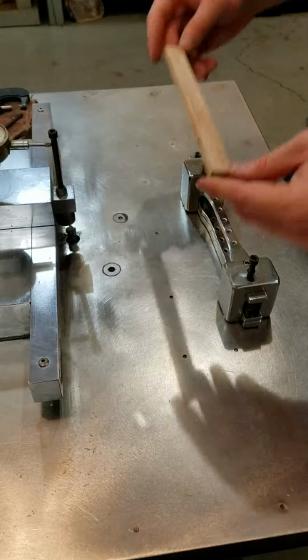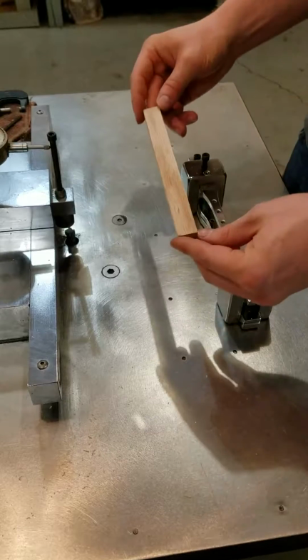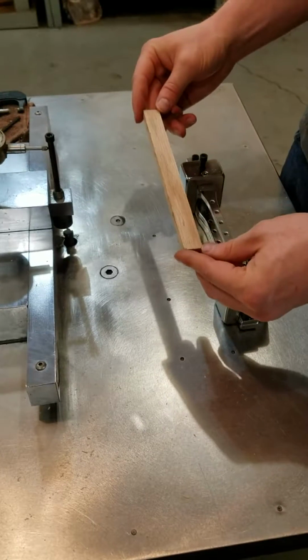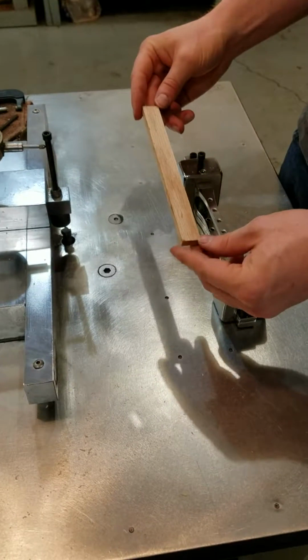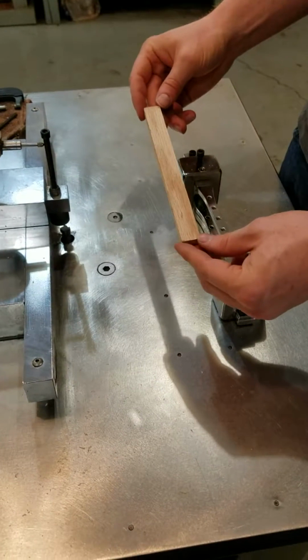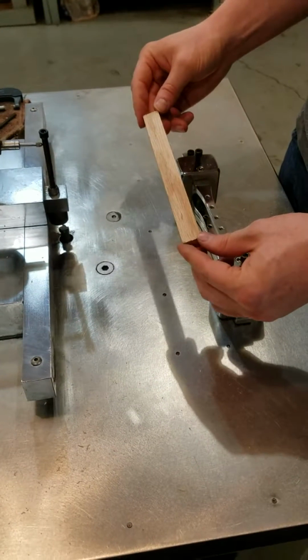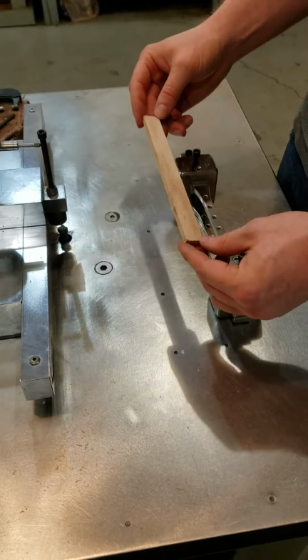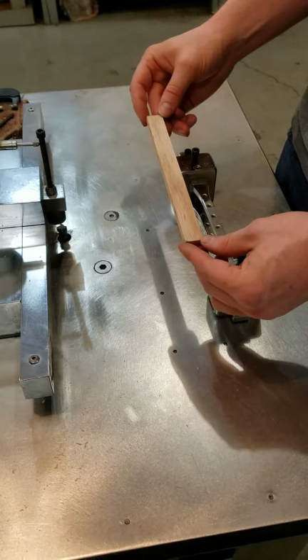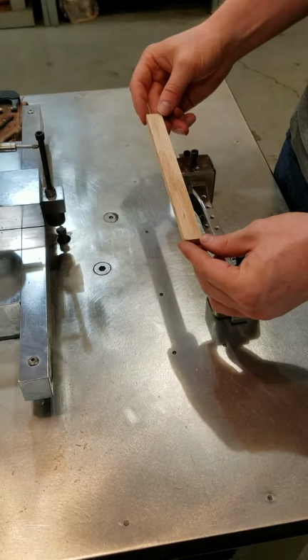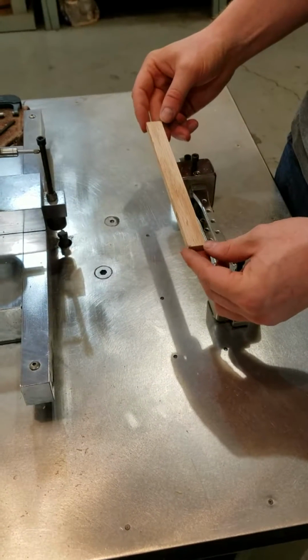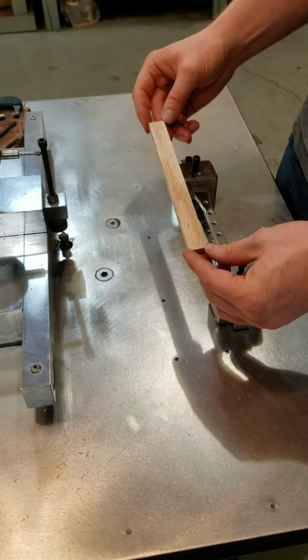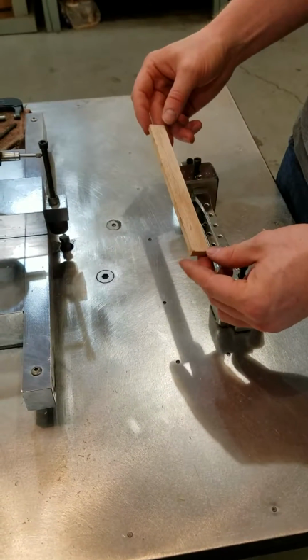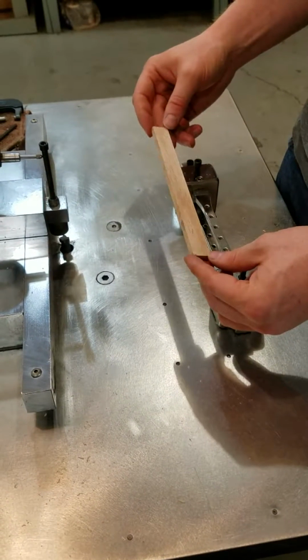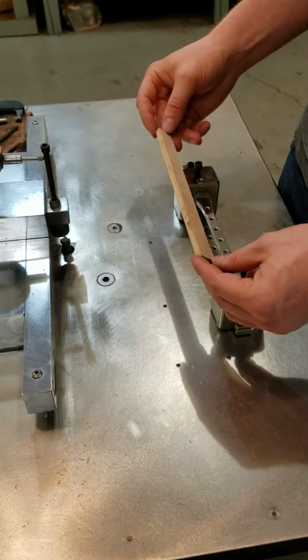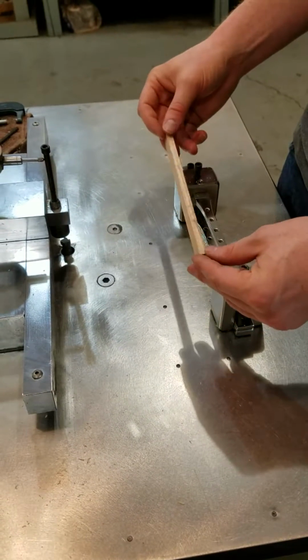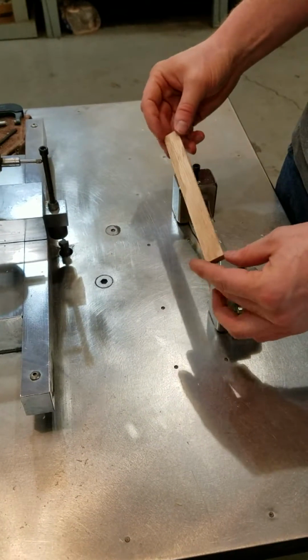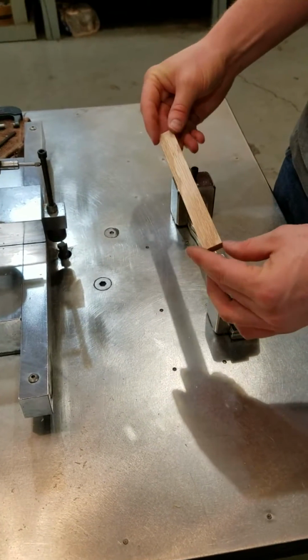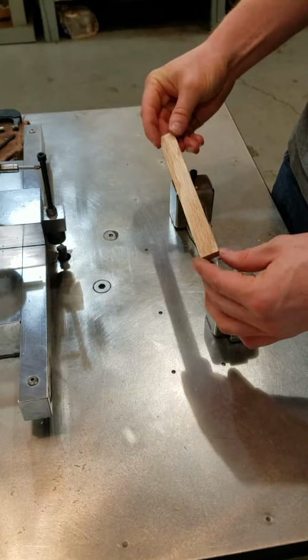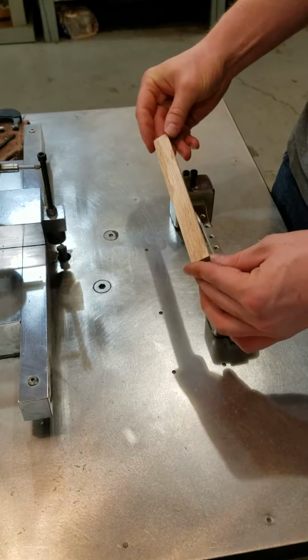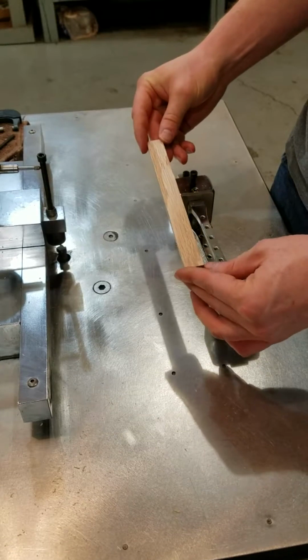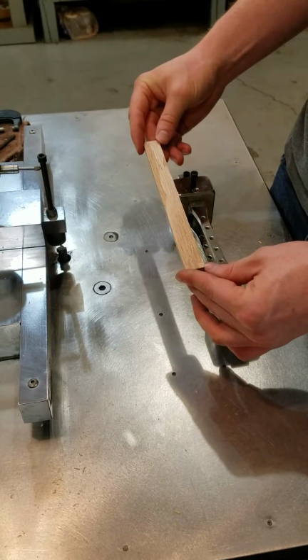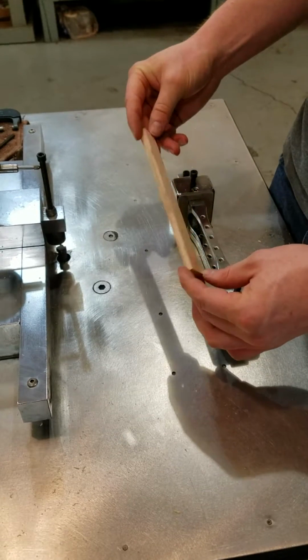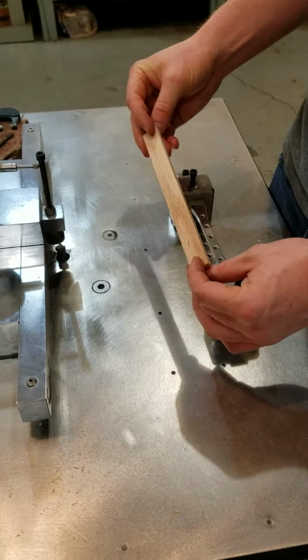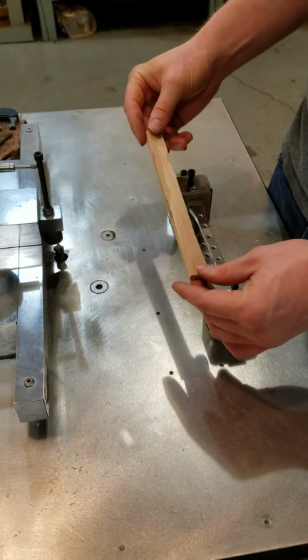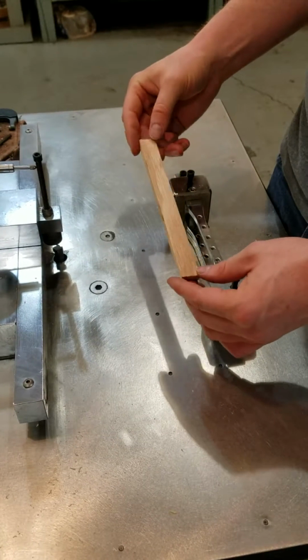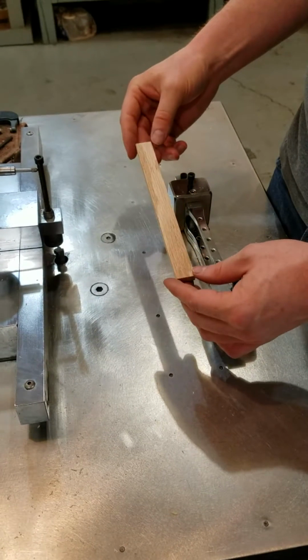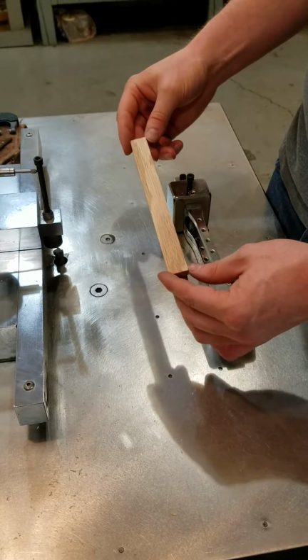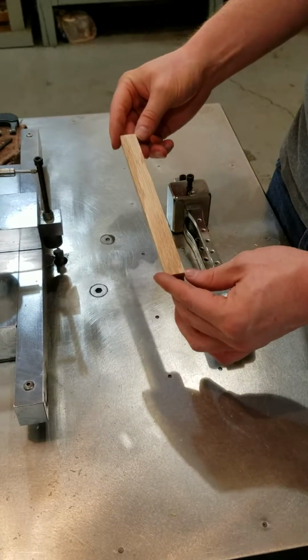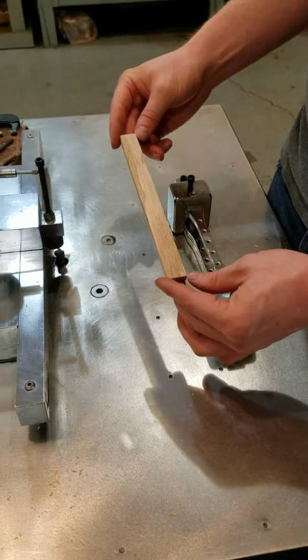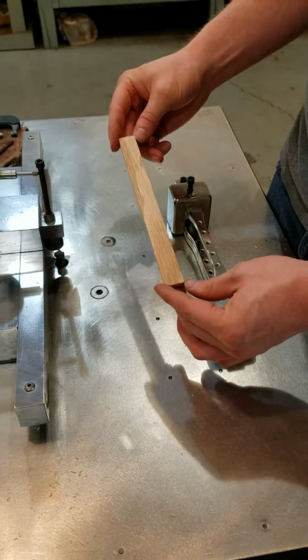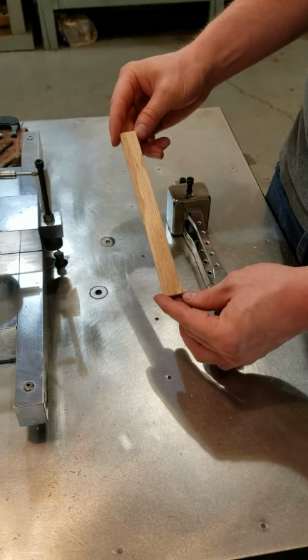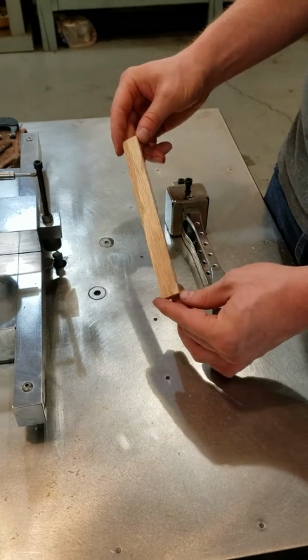Today we're going to use our shop TK2 and we're going to make a Type 1 sample out of wood. In this particular video, we're doing oak.